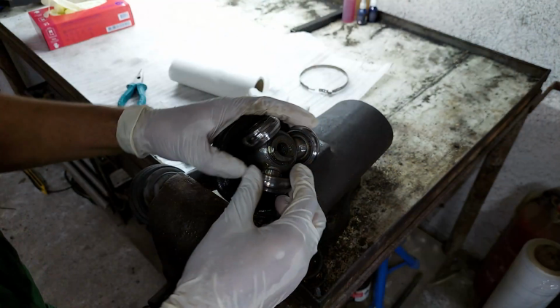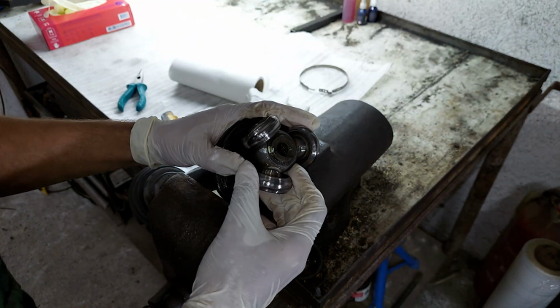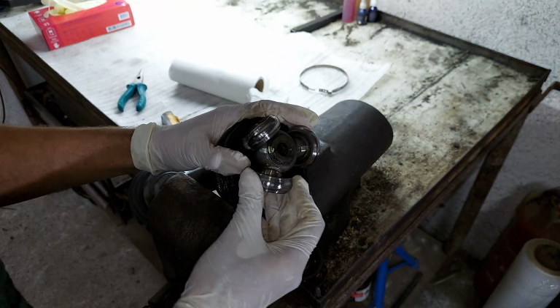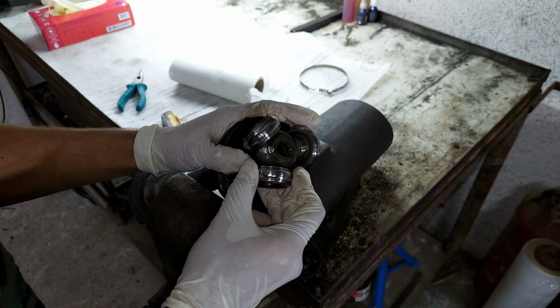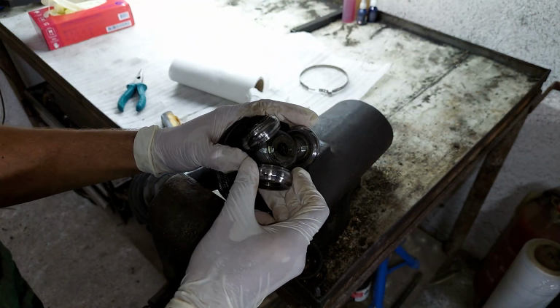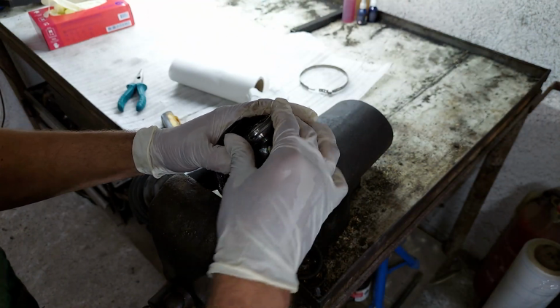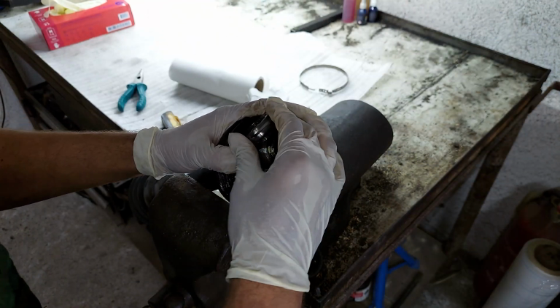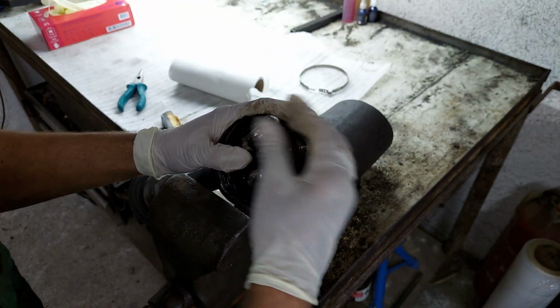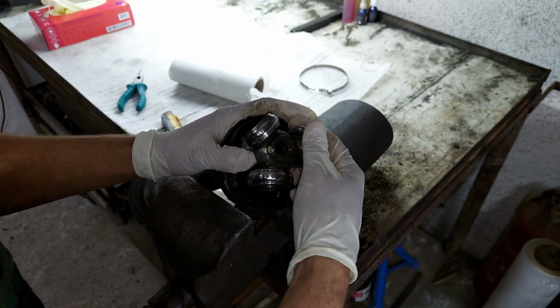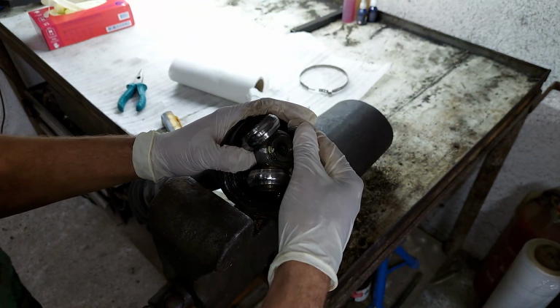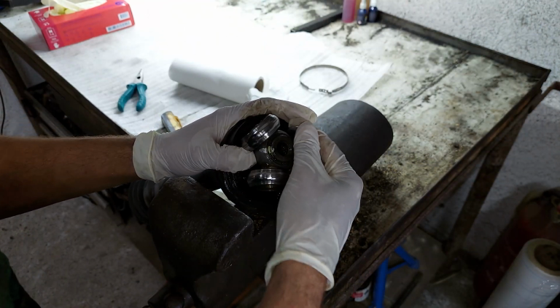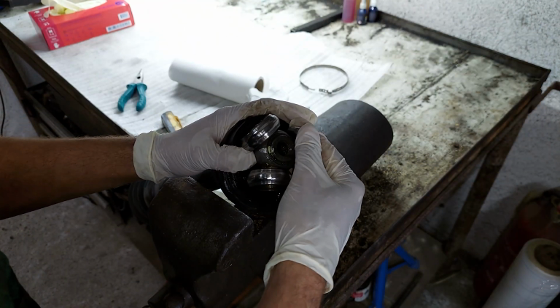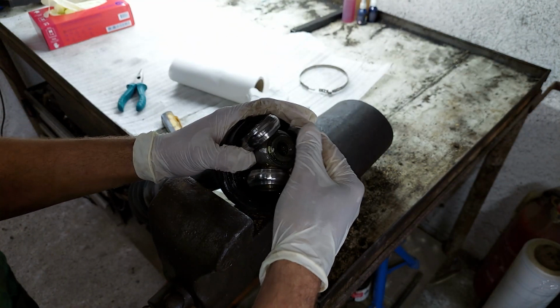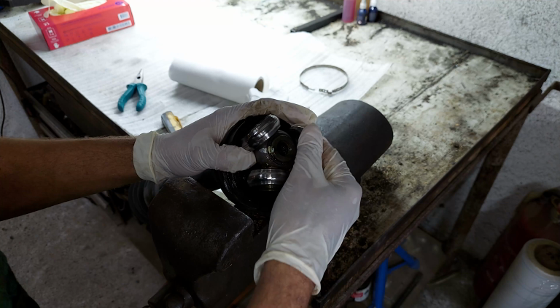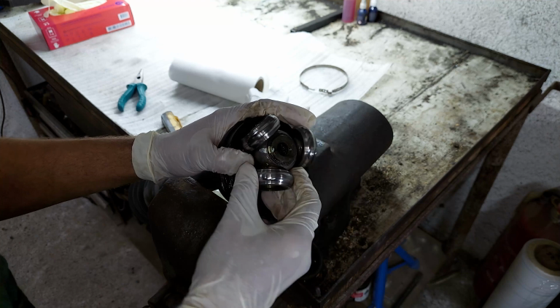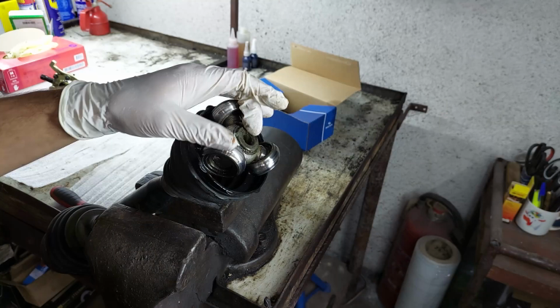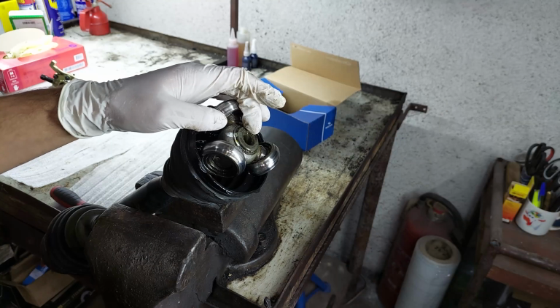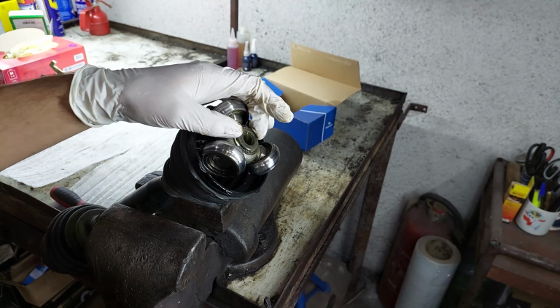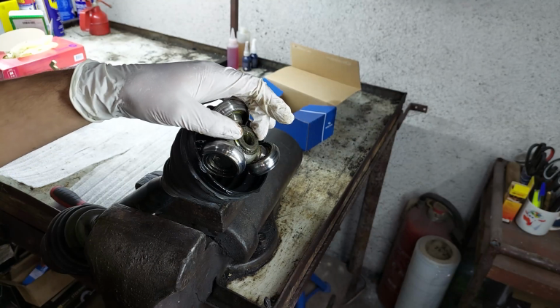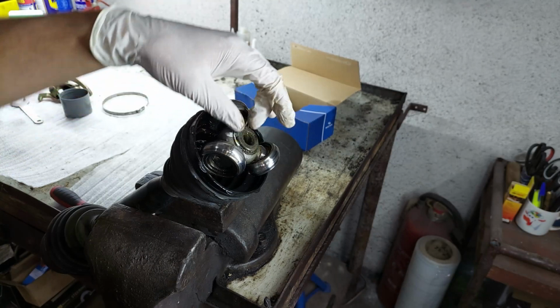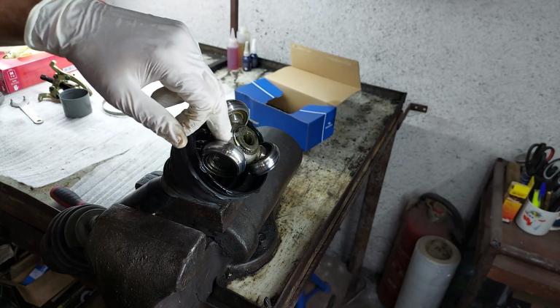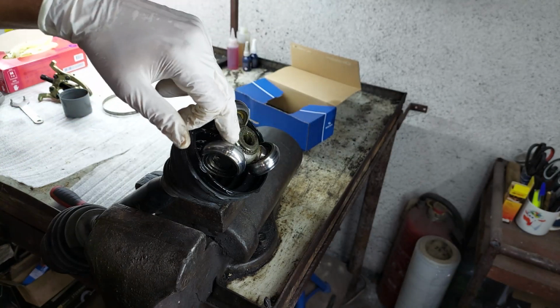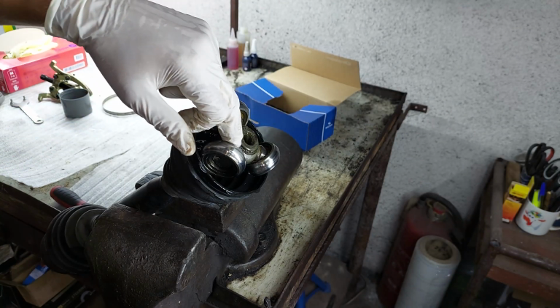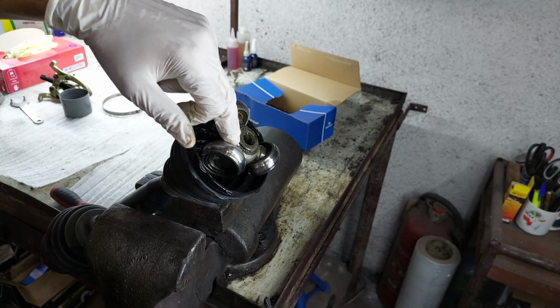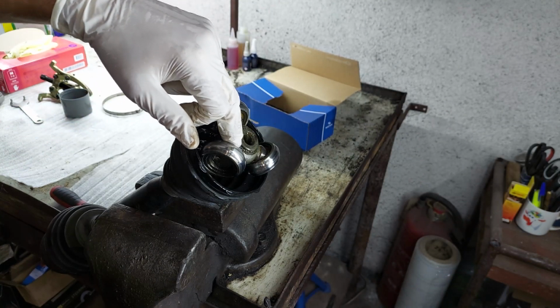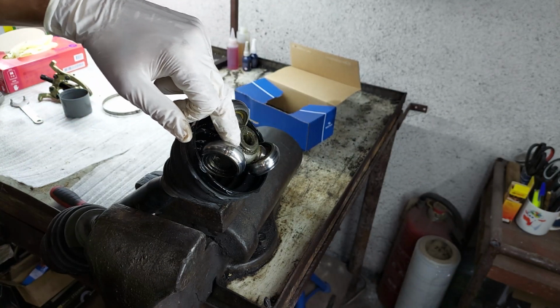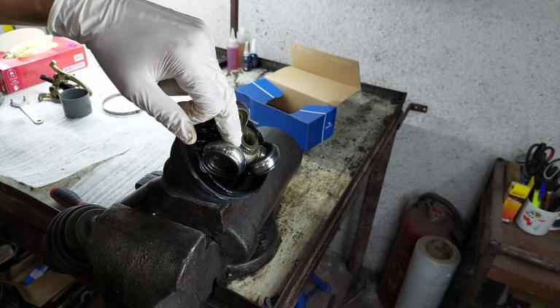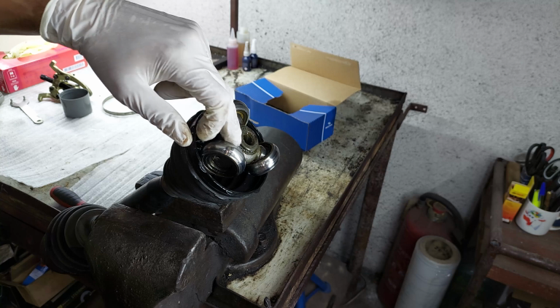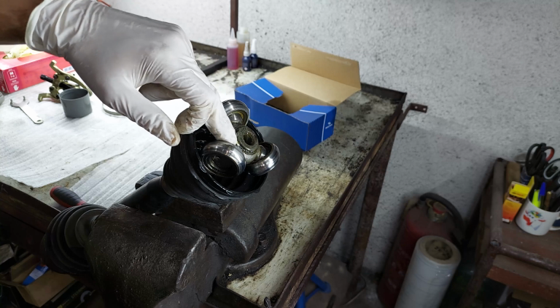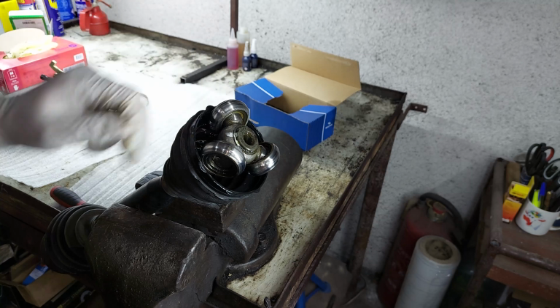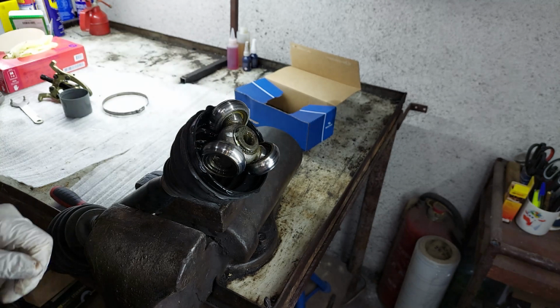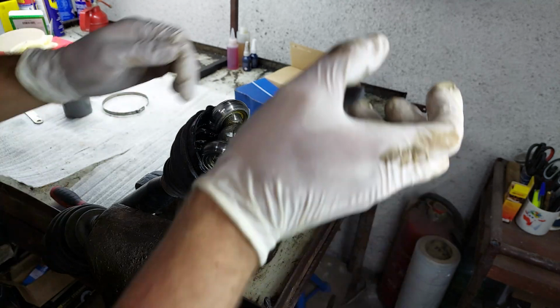I do feel a little bit of play here. Alright, time to remove the tripod. I don't know how well you can see it, but we got a ring here that we gotta remove first.